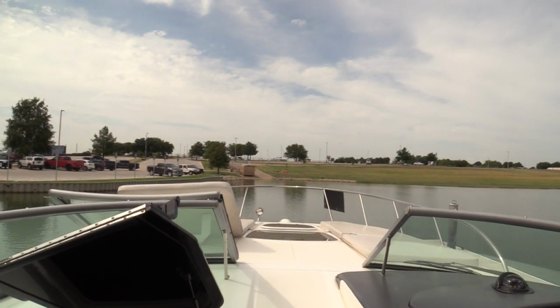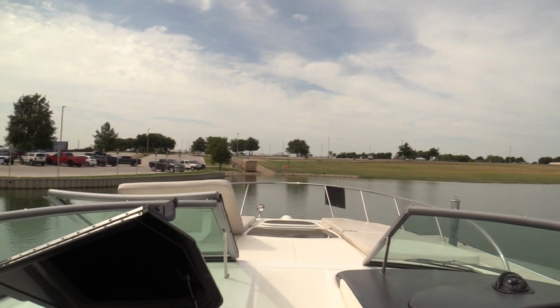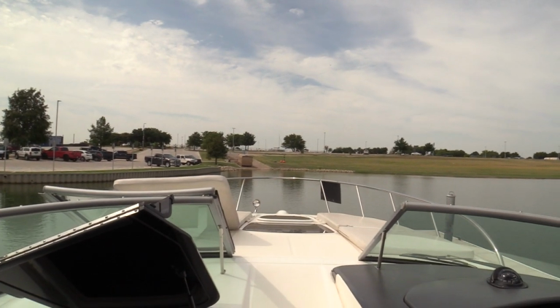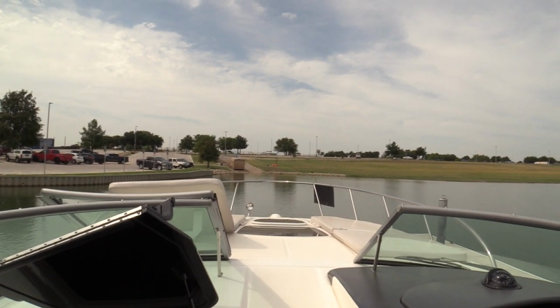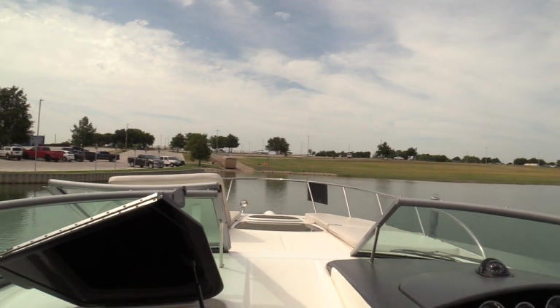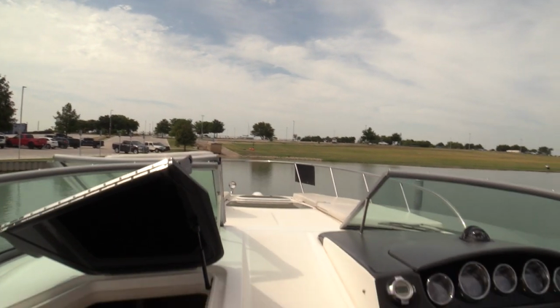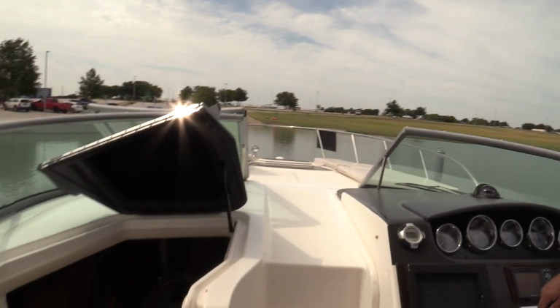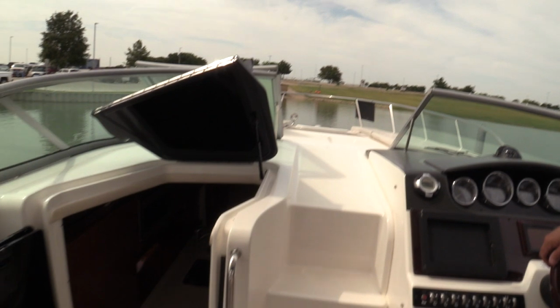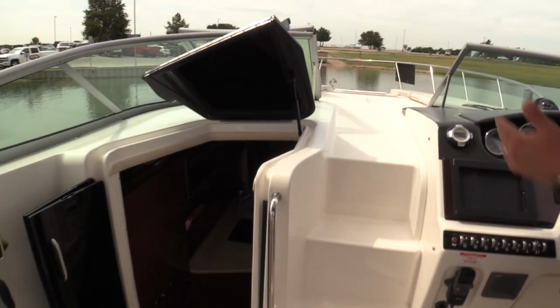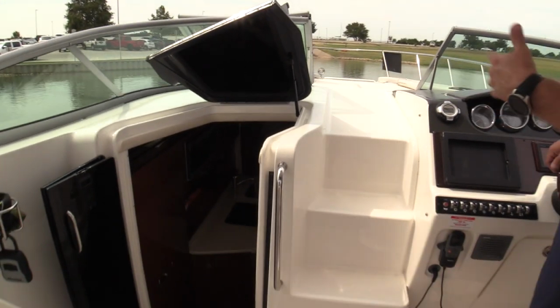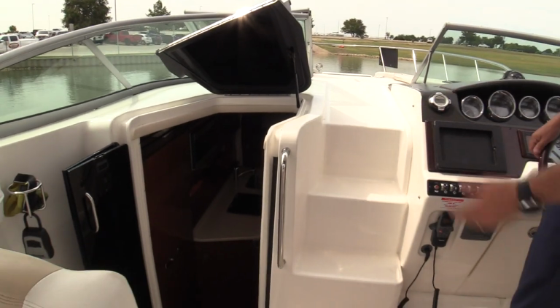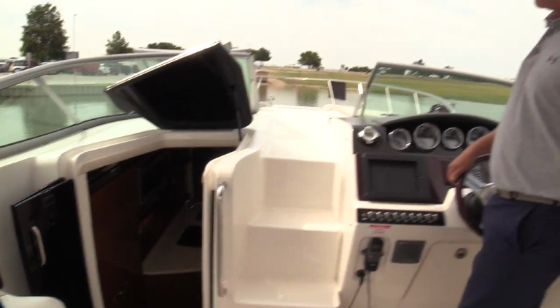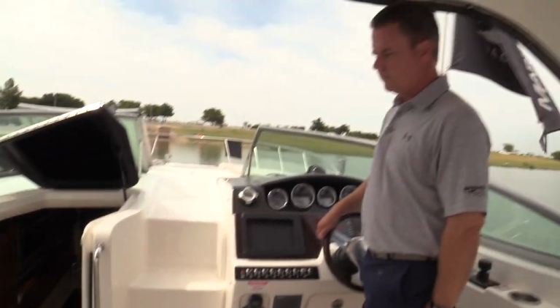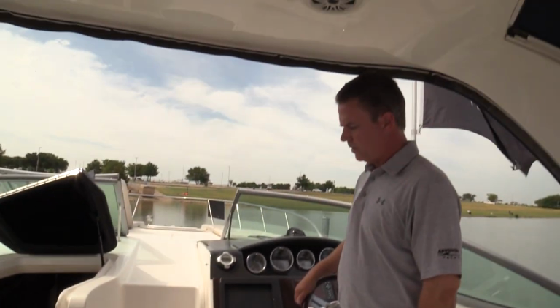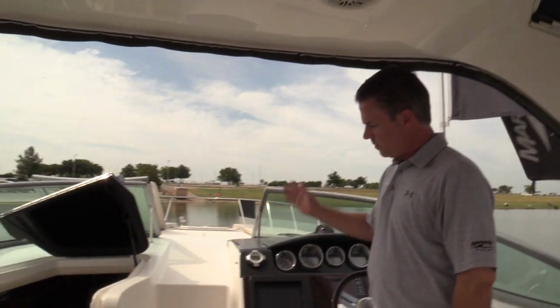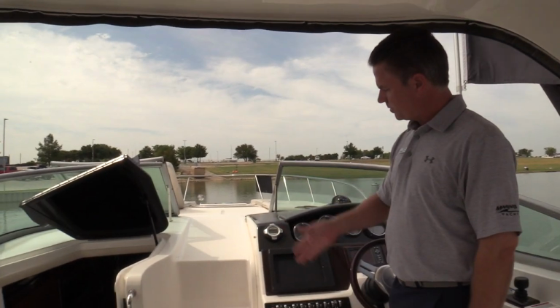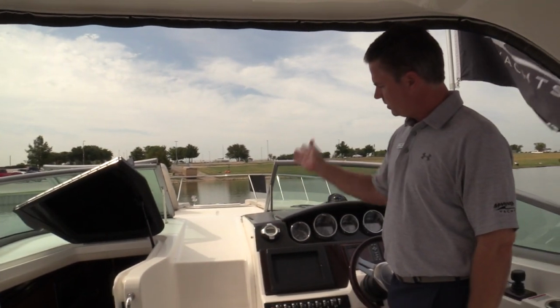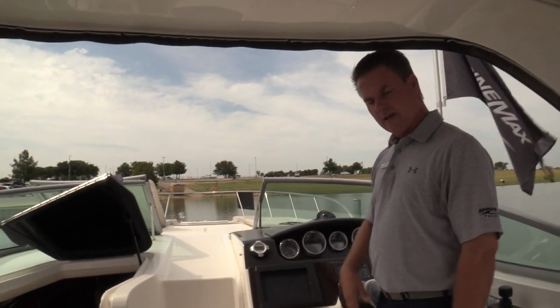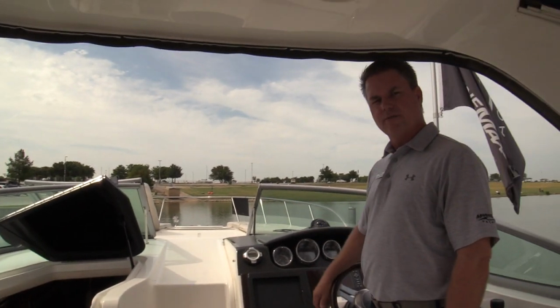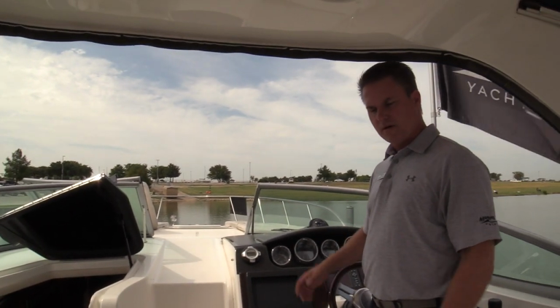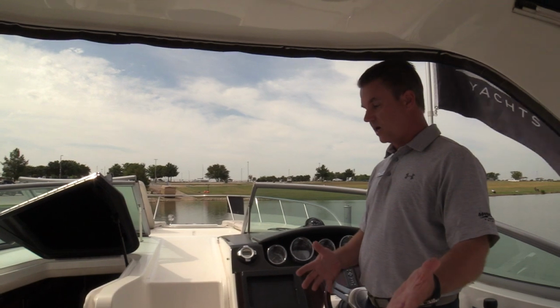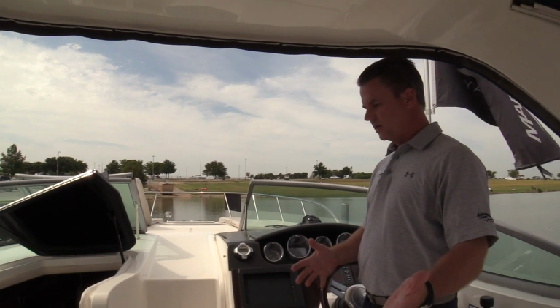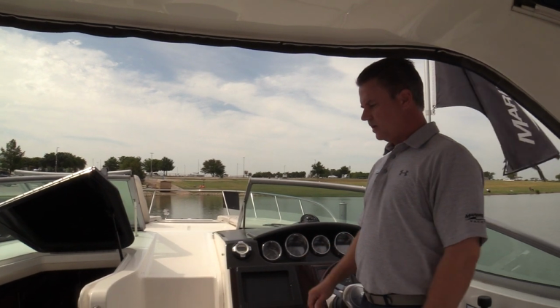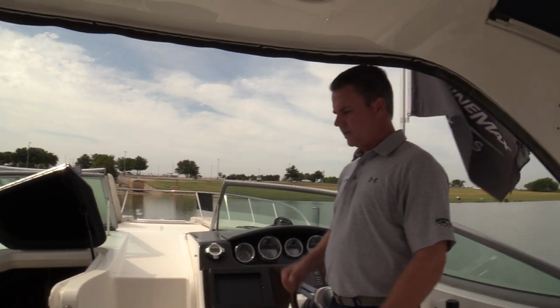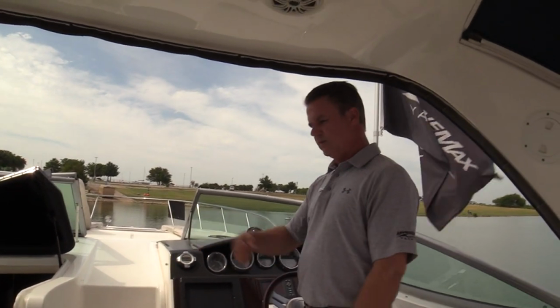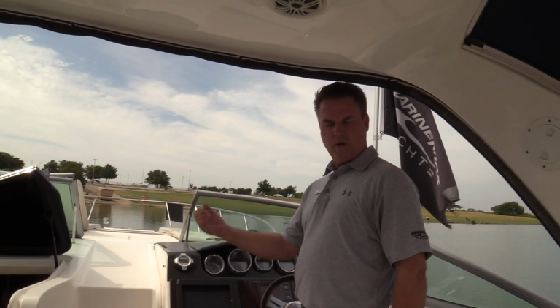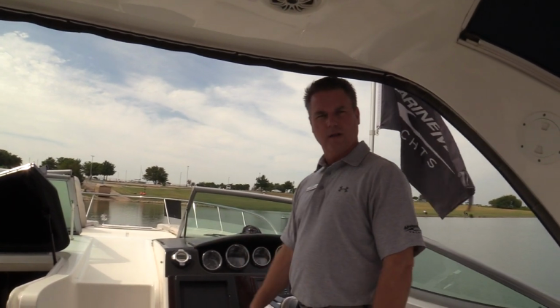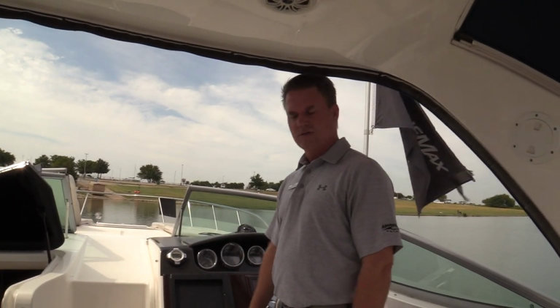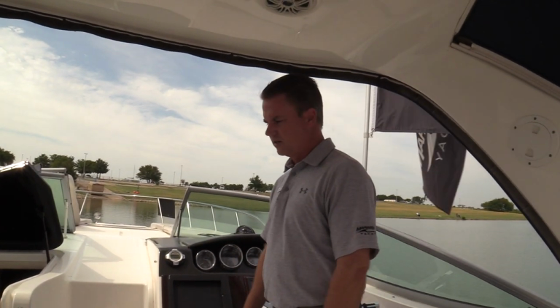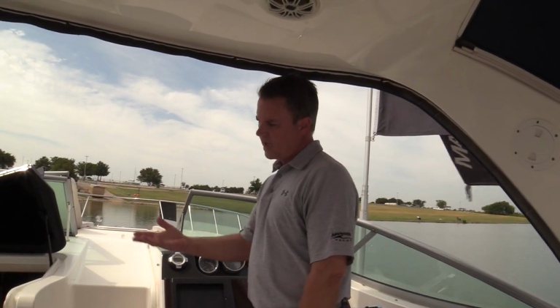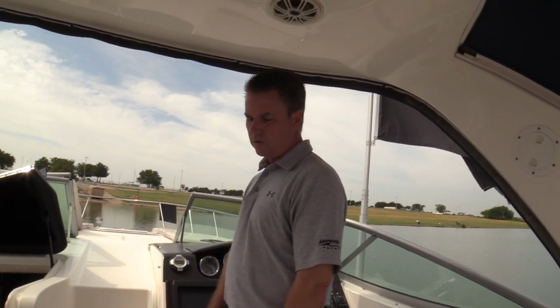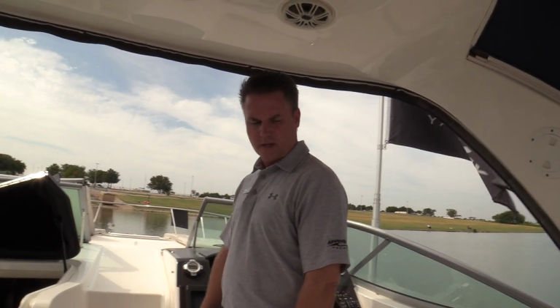They did a side entry getting down into the cabin, so on a nice day if you leave the doors open, people are still moving up and down from the bow into the cockpit without having to open and close the cabin door all the time.